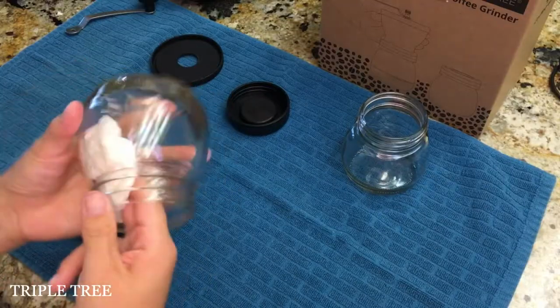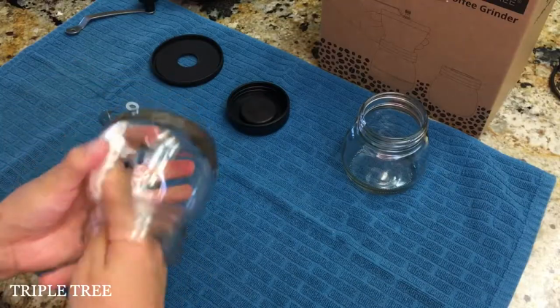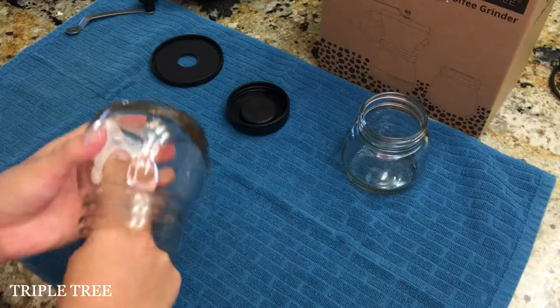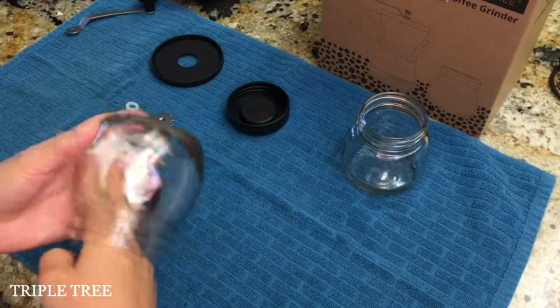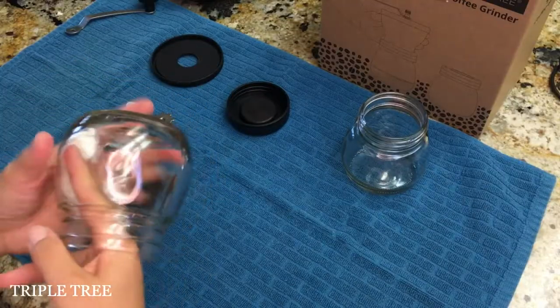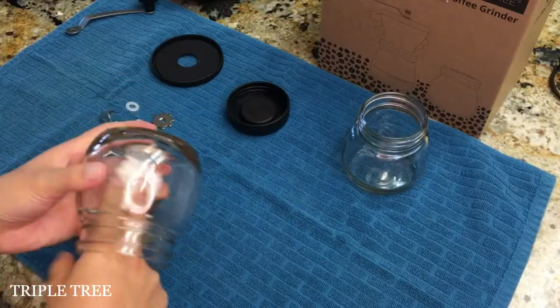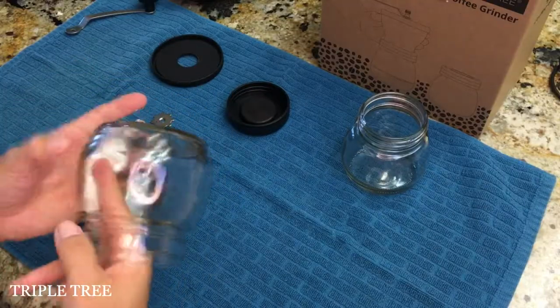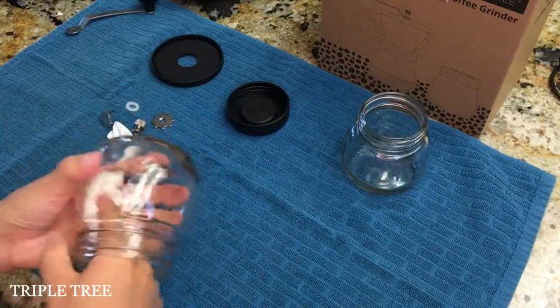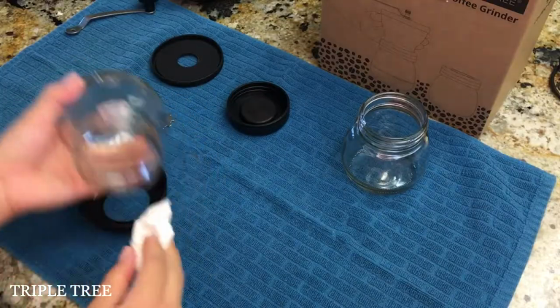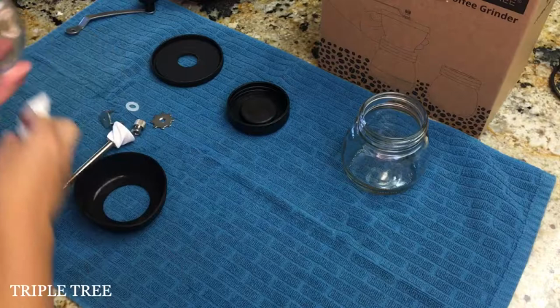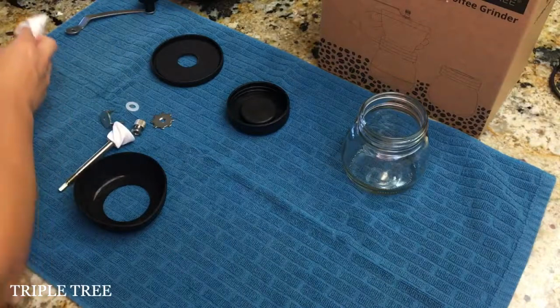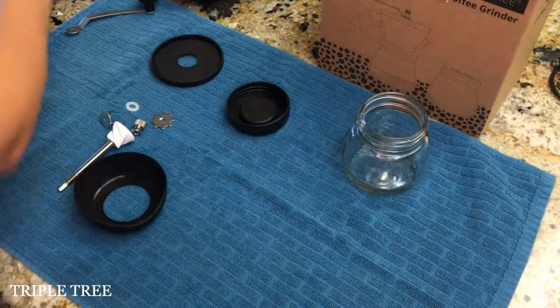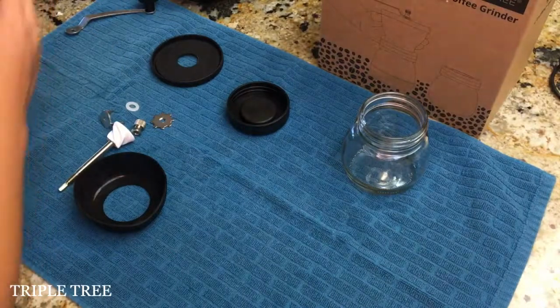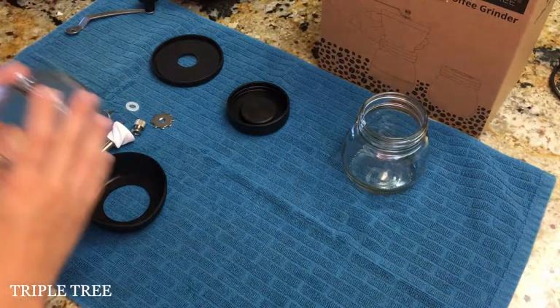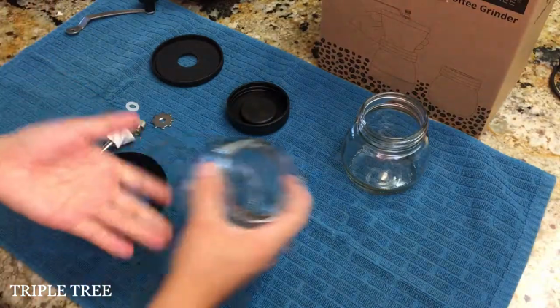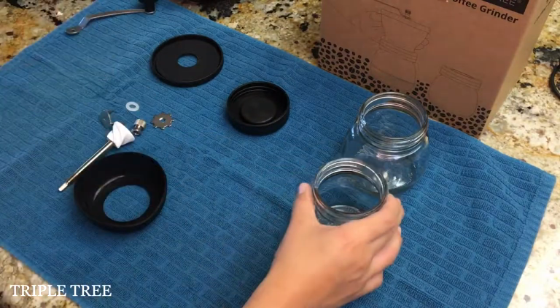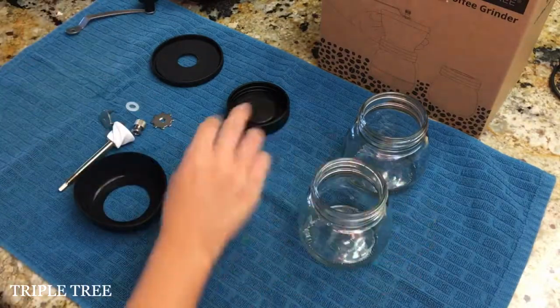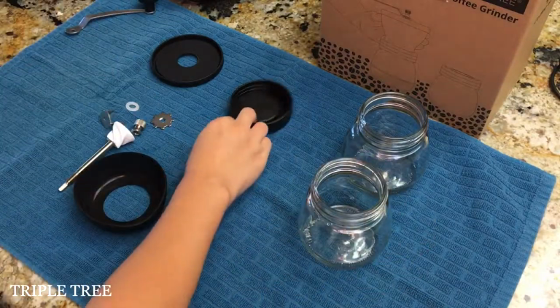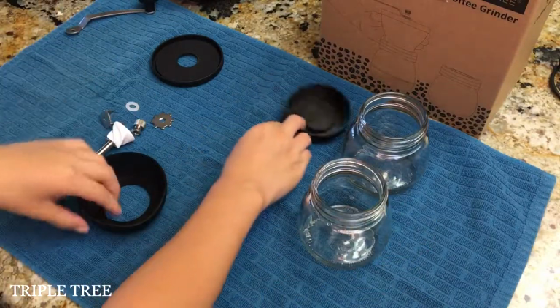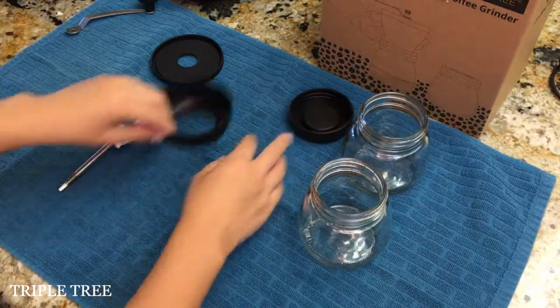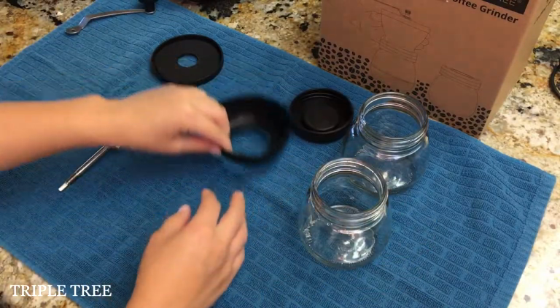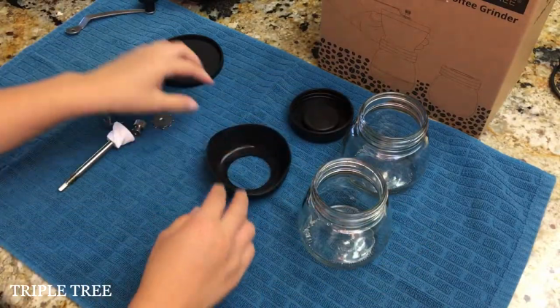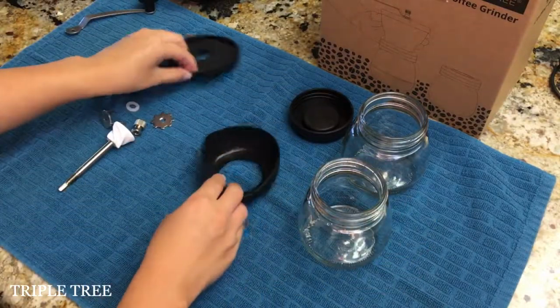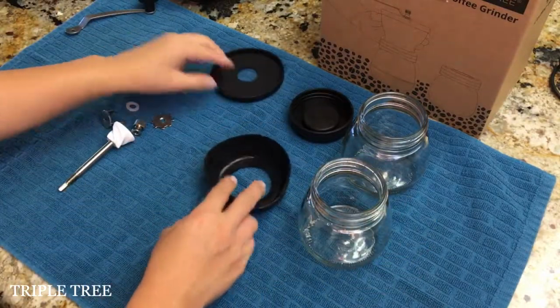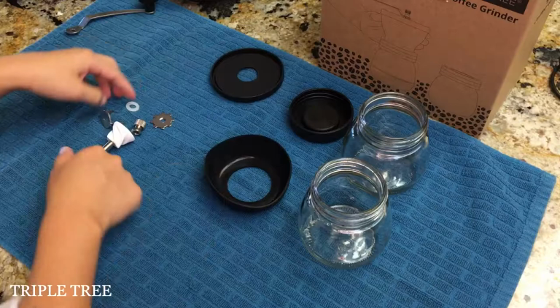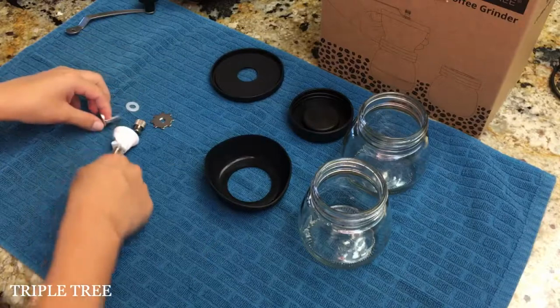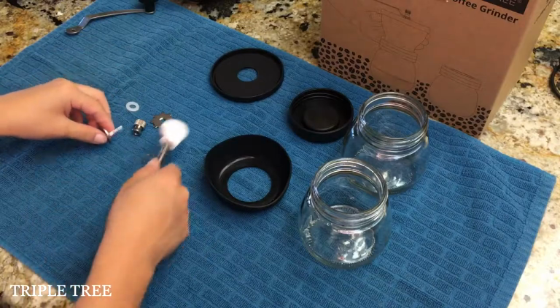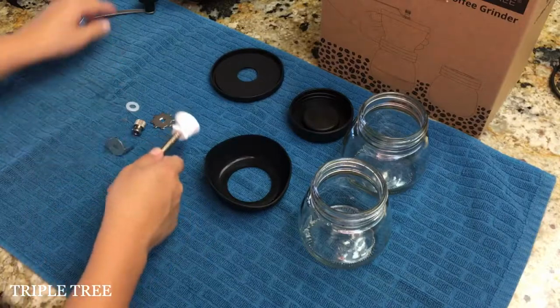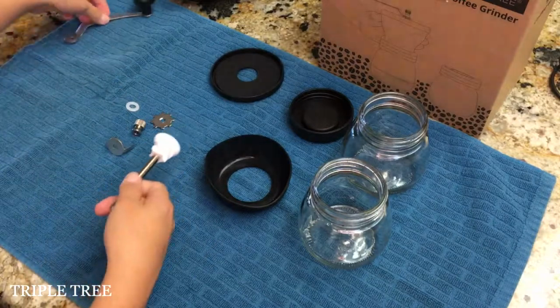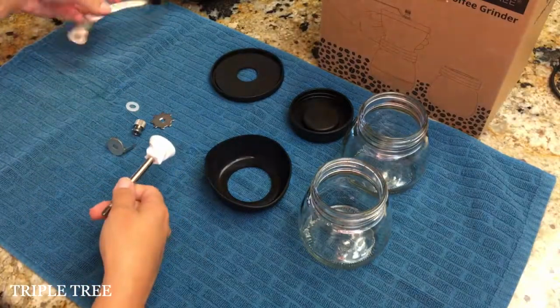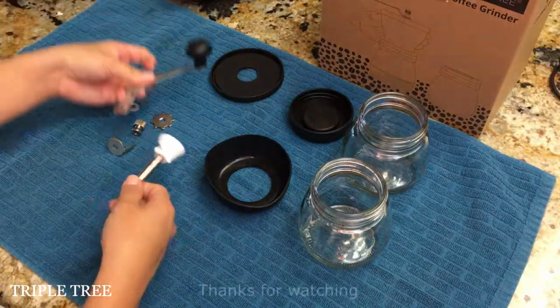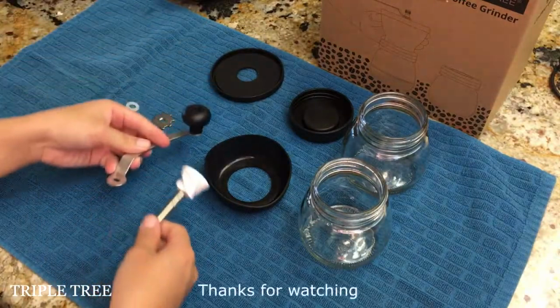Place the parts somewhere they can dry completely before it is the next time to grind. Hope this video was helpful and we hope you enjoy your triple tree manual coffee grinder. Thanks for watching.